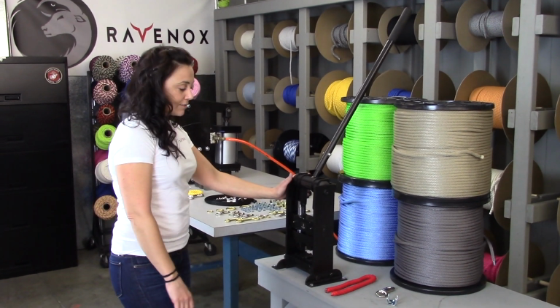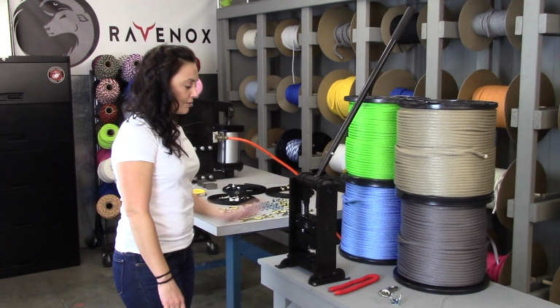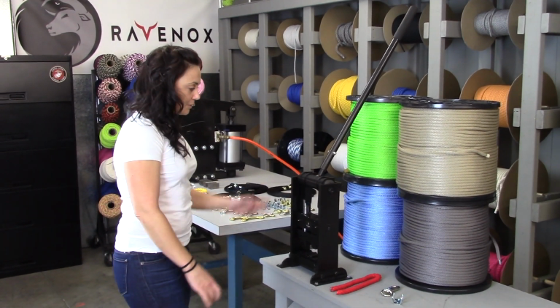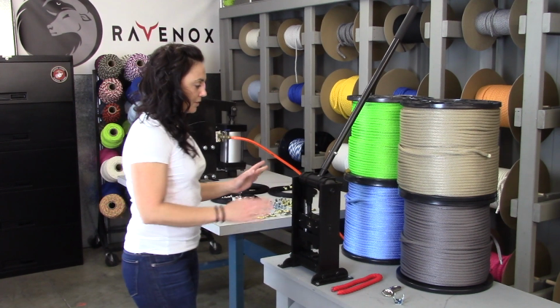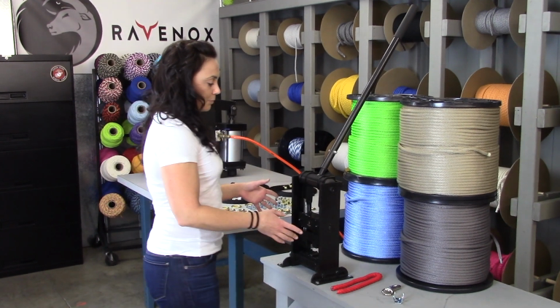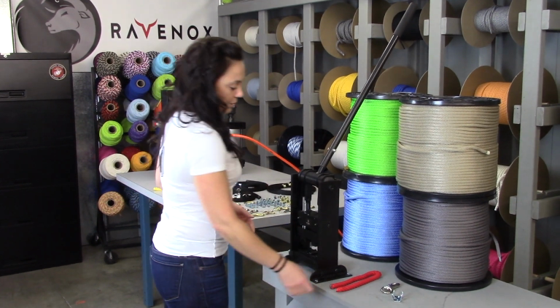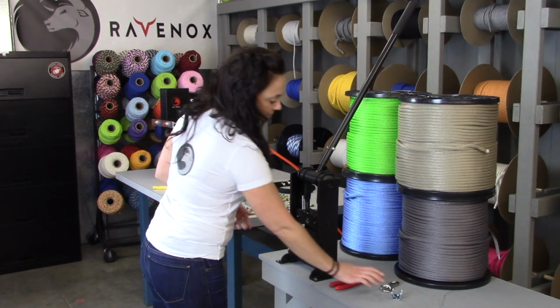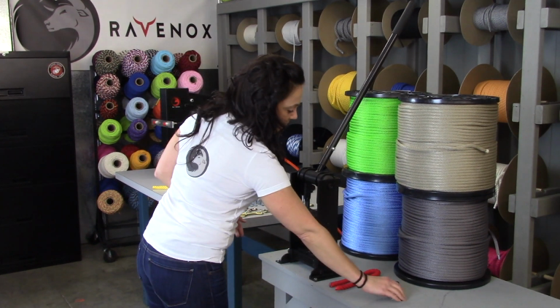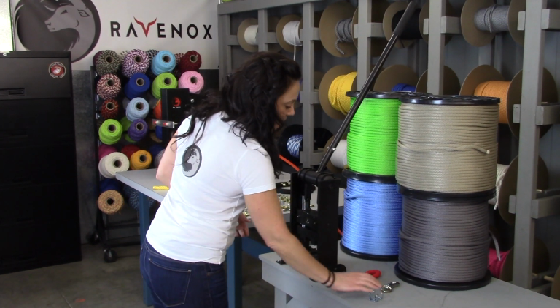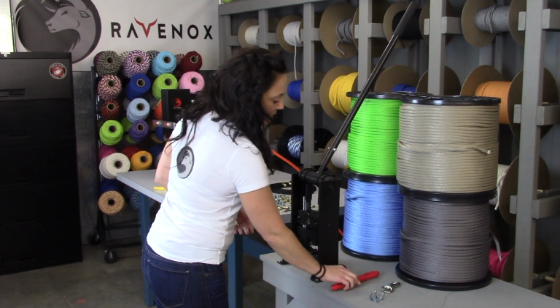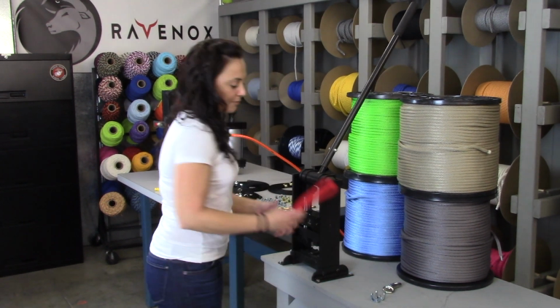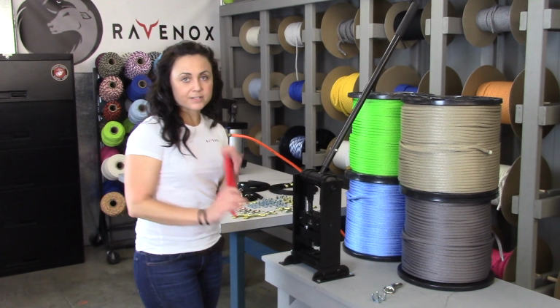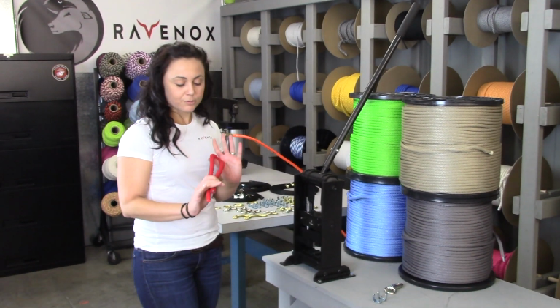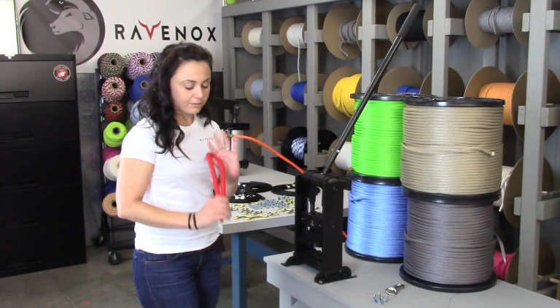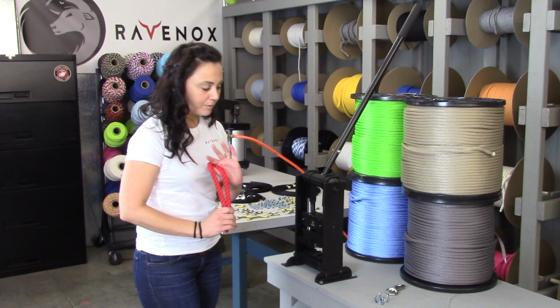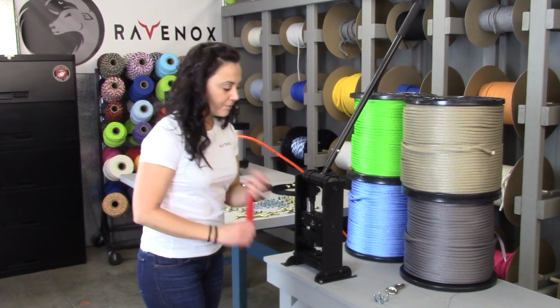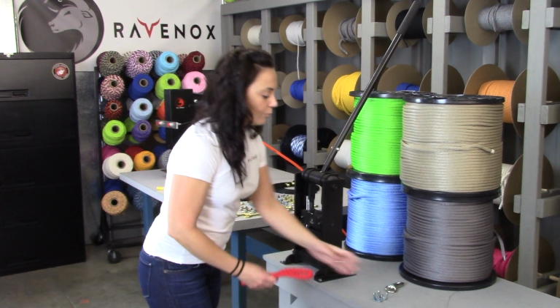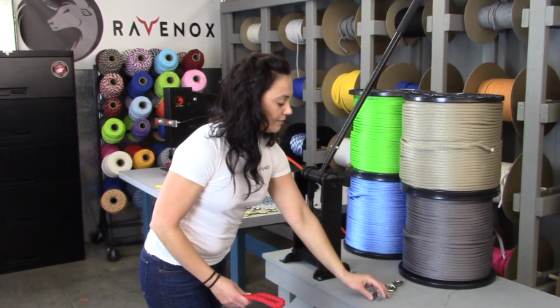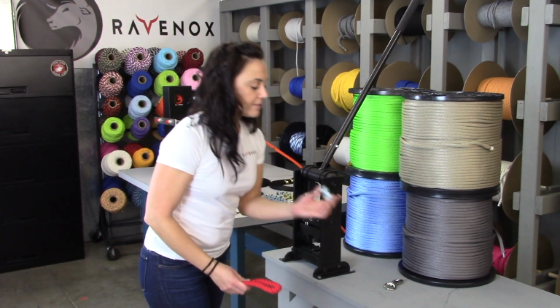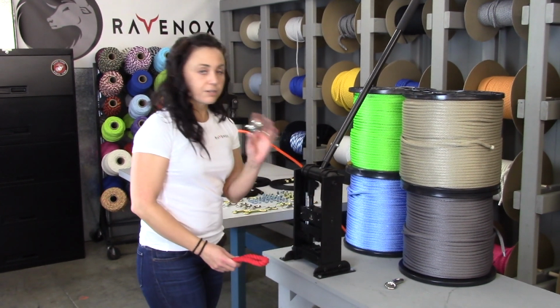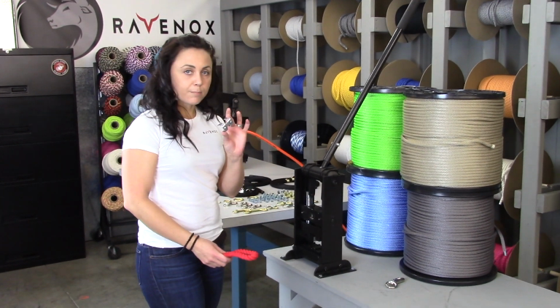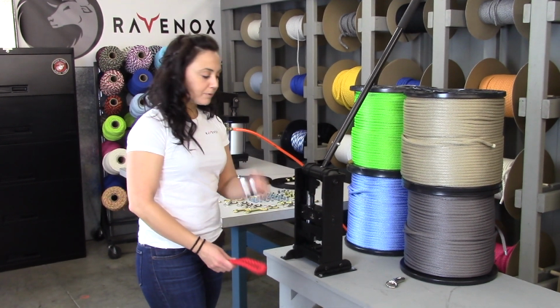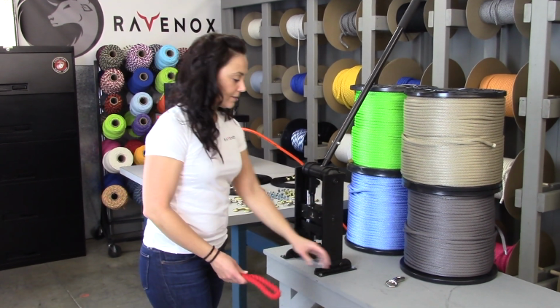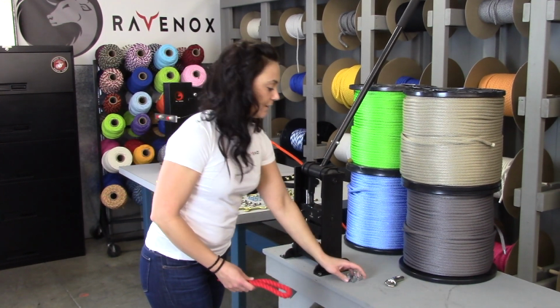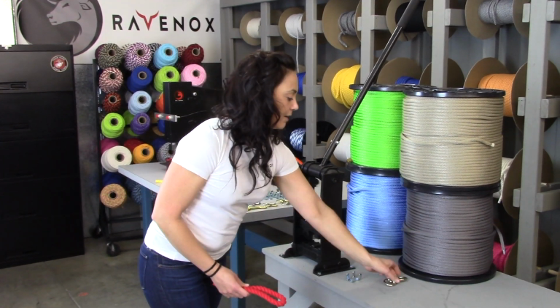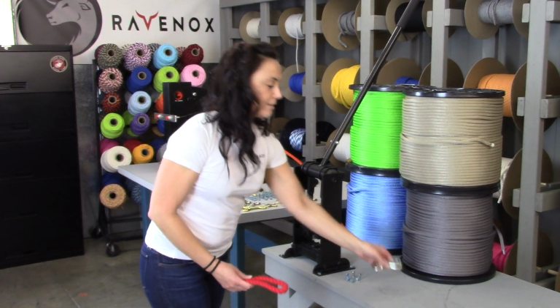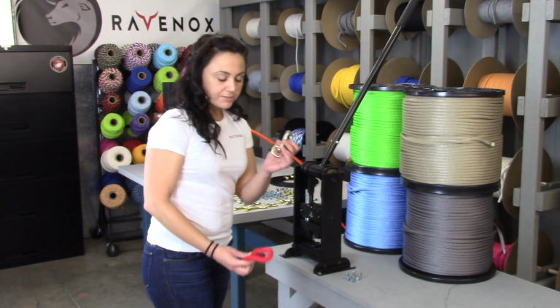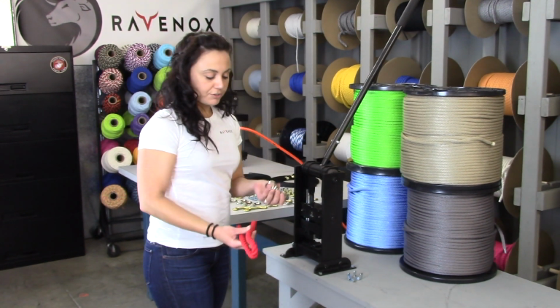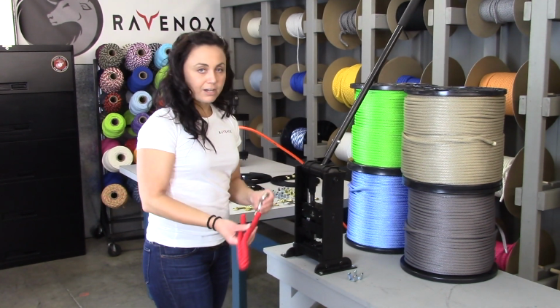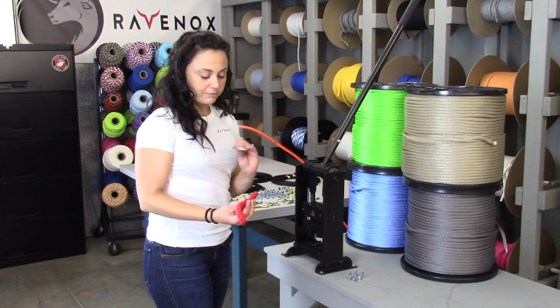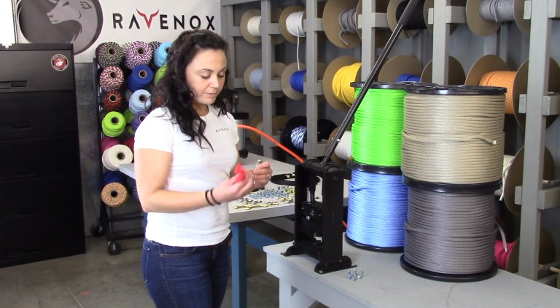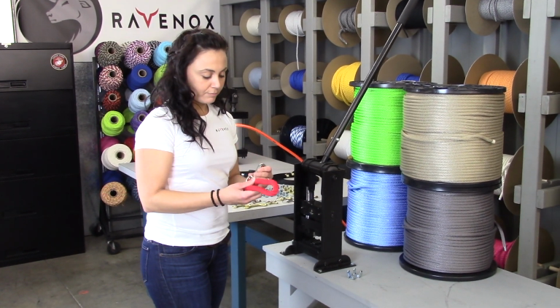The first one is a really simple machine. I'm going to take some of our 5/8 inch twisted cotton rope, one of our 5/8 inch metal rope clamps, and a bull snap, just to show you how we put this onto the rope.